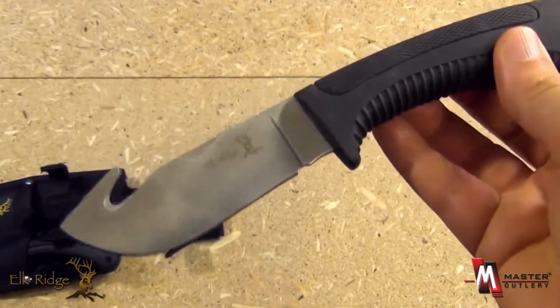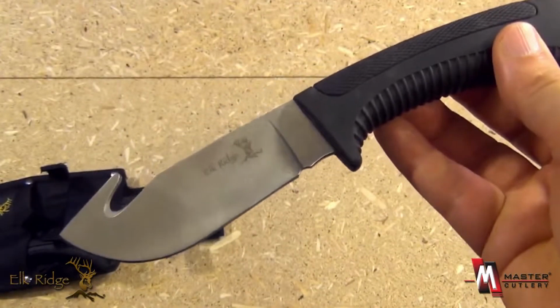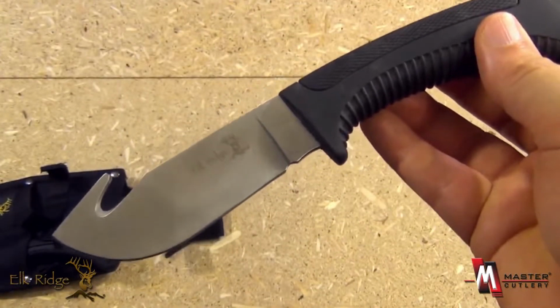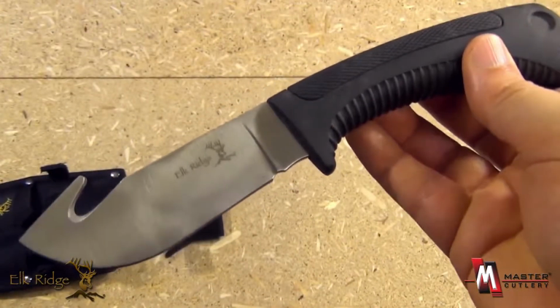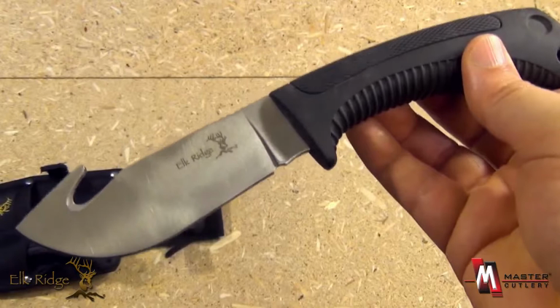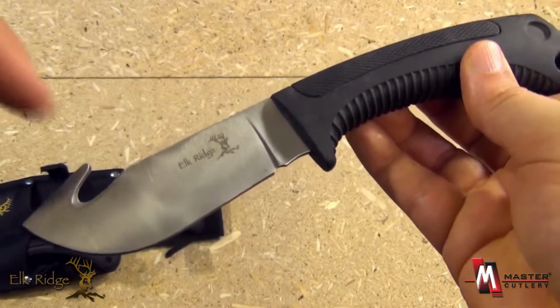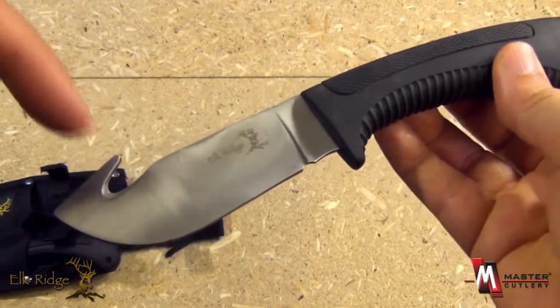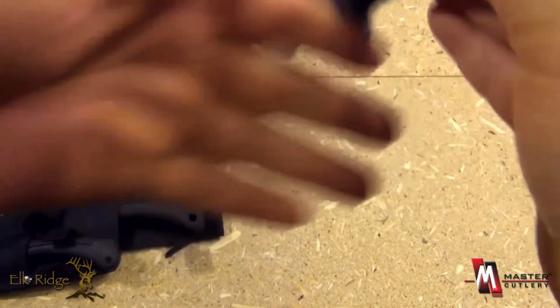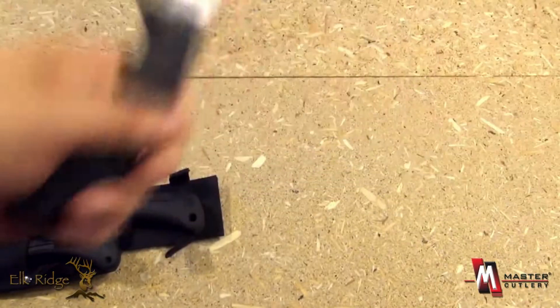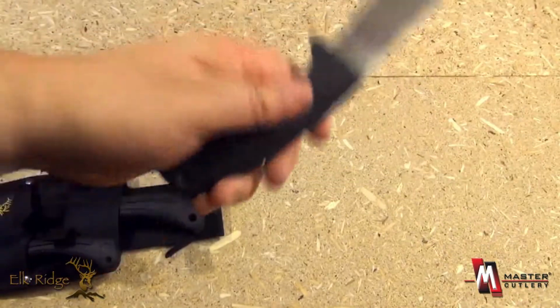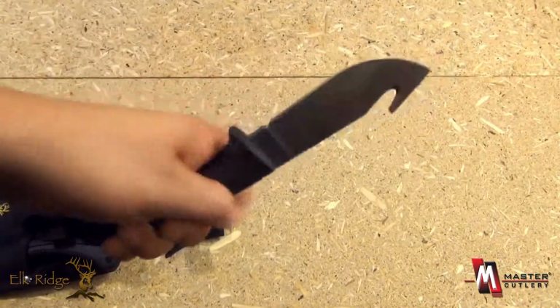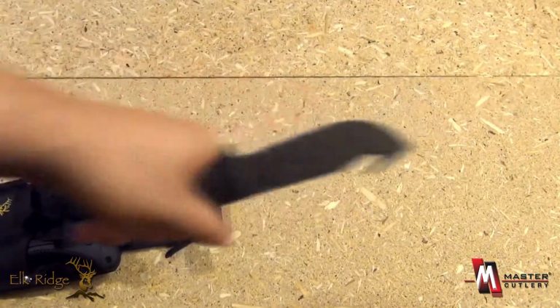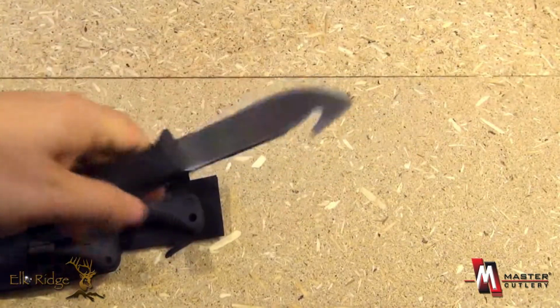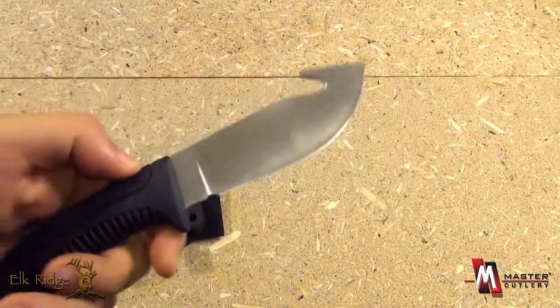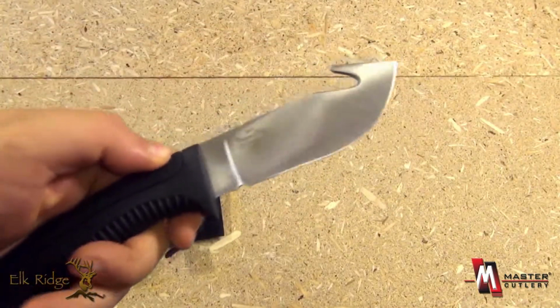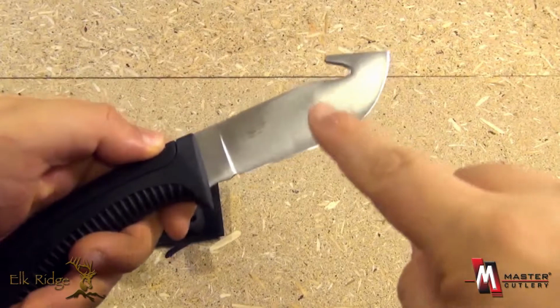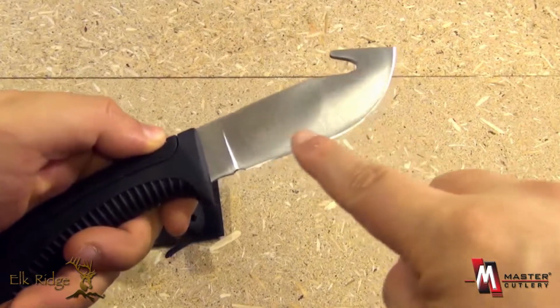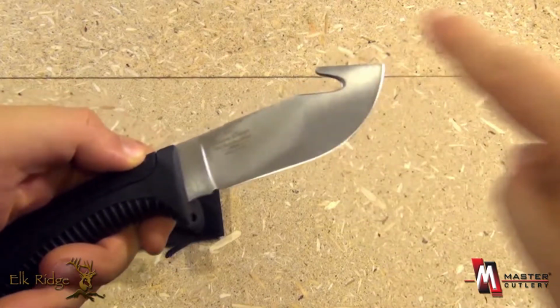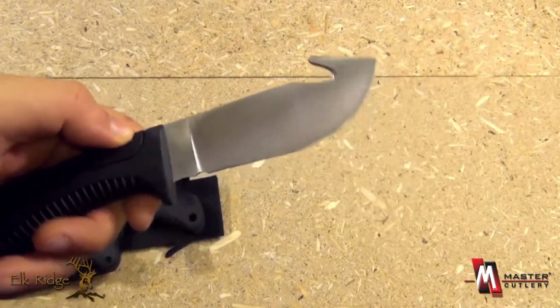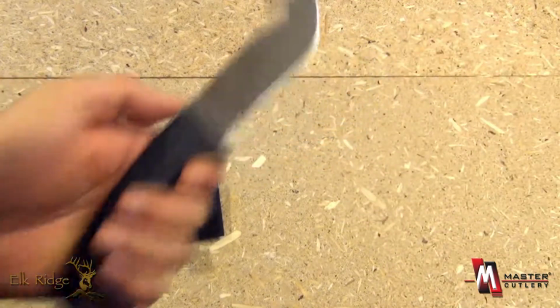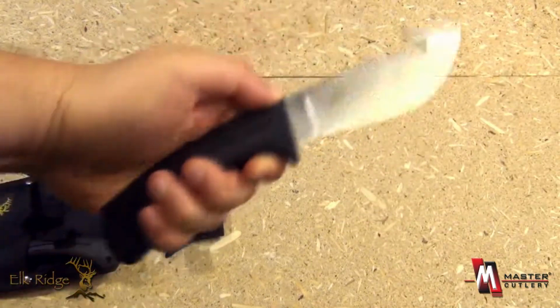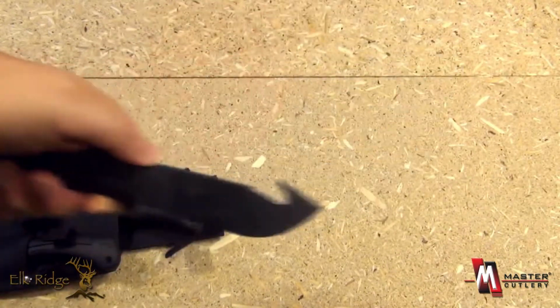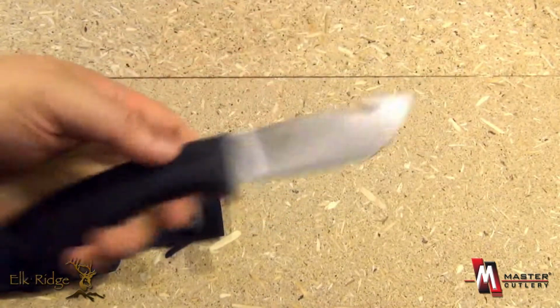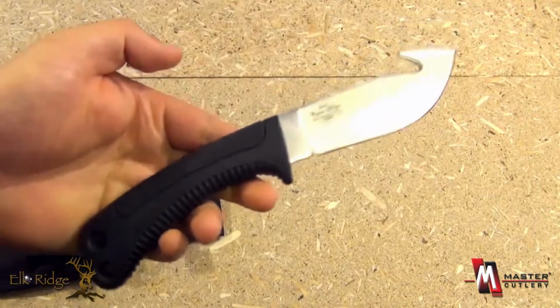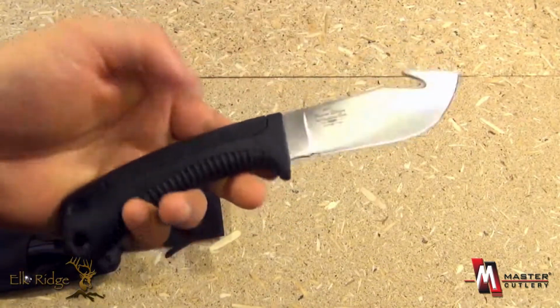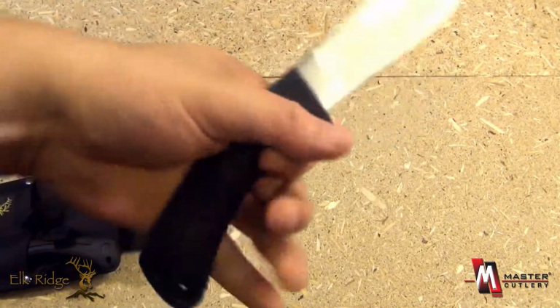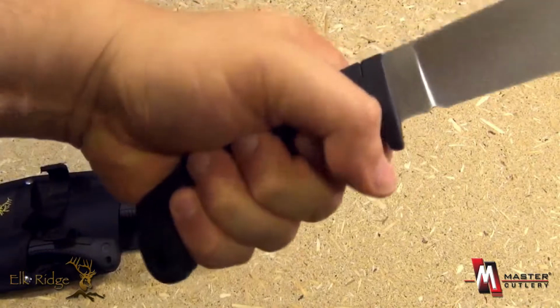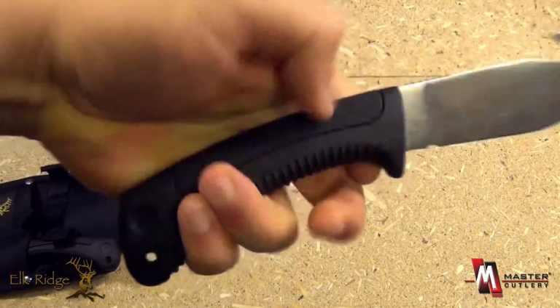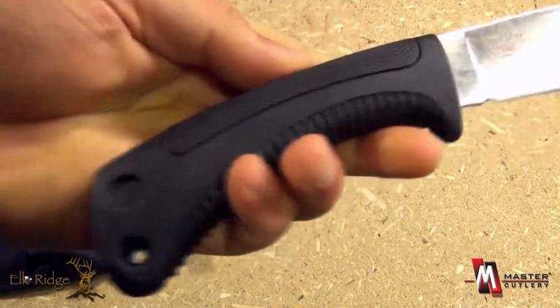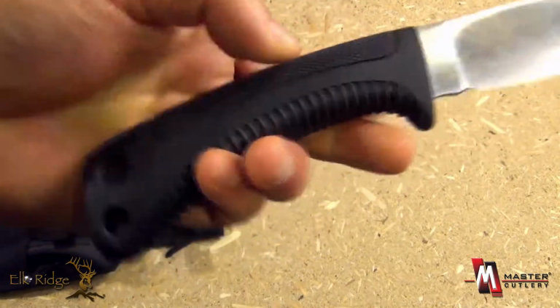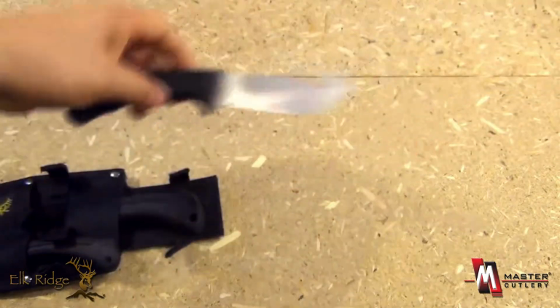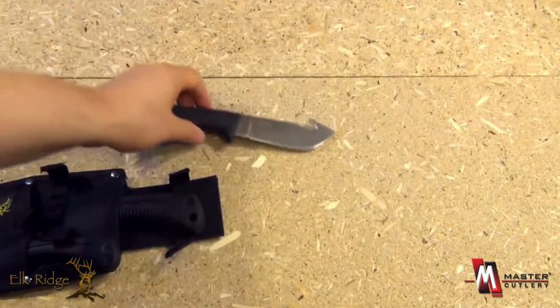First of all, we have a skinning knife with a gut hook, and that is to process your game. You can open up your game, and there's a lot of curvature there — just a very good skinning design with an ergonomic handle.